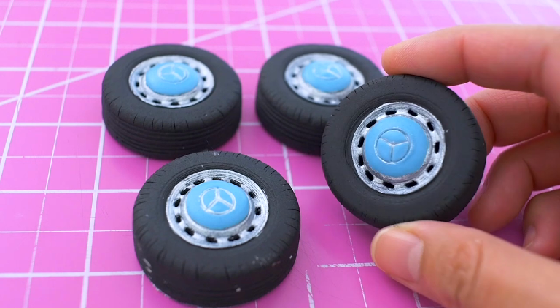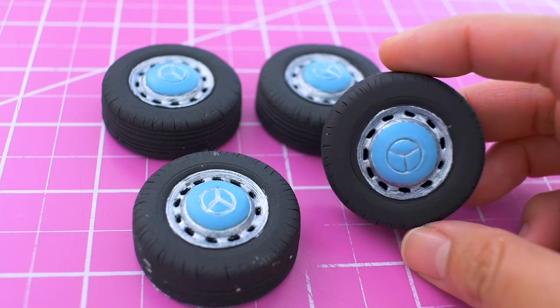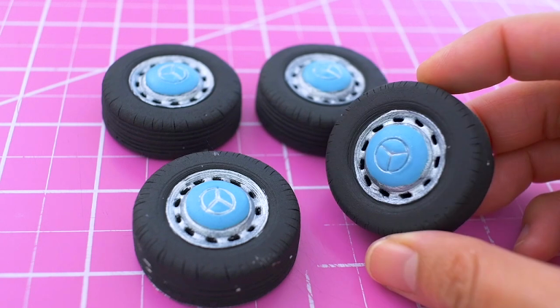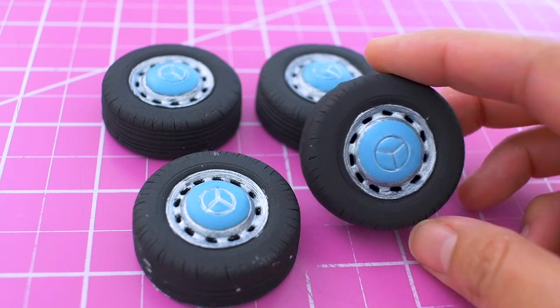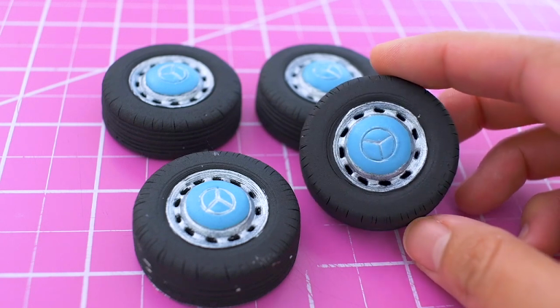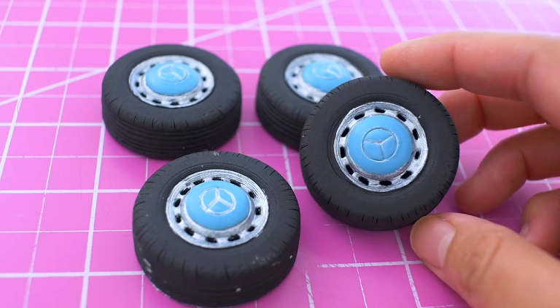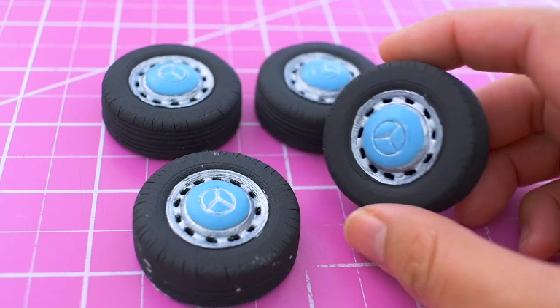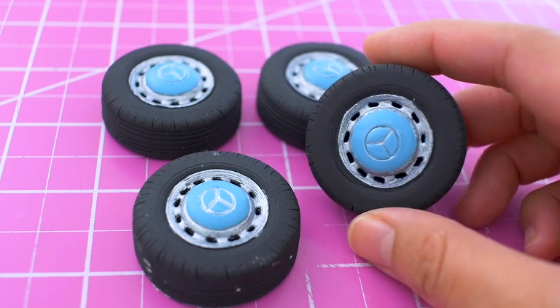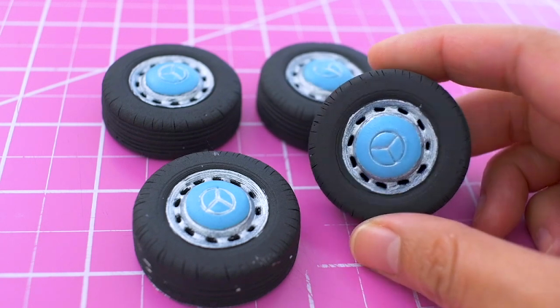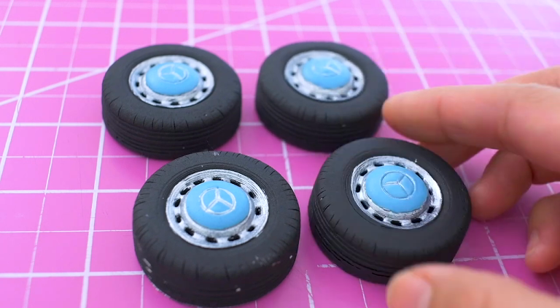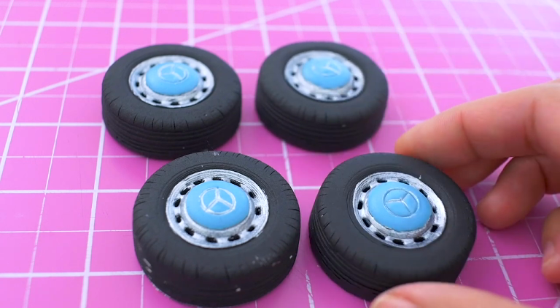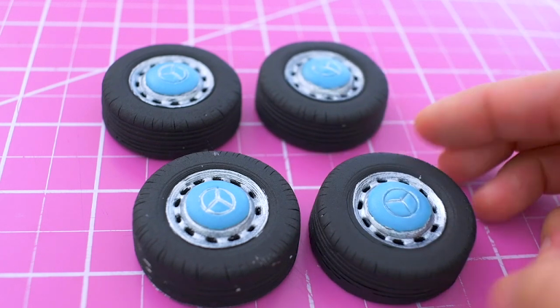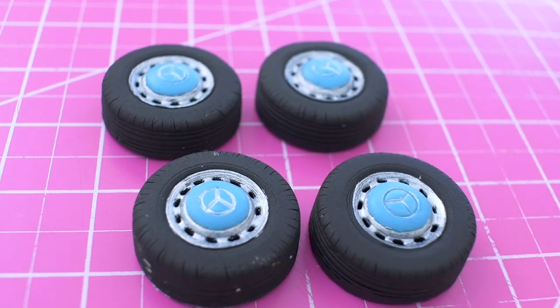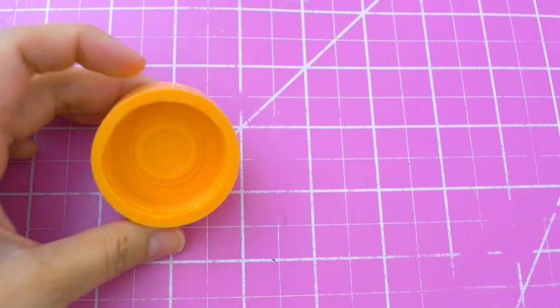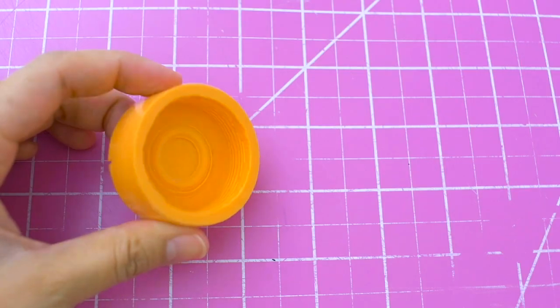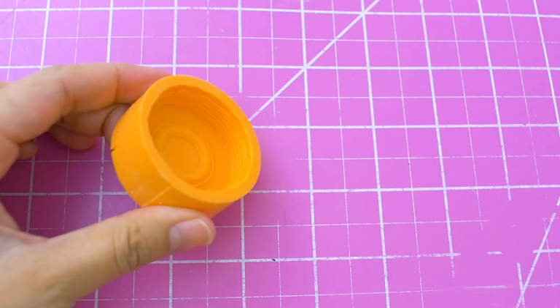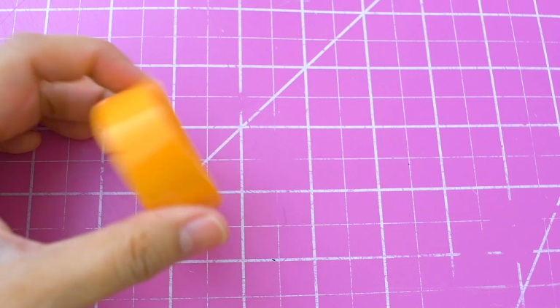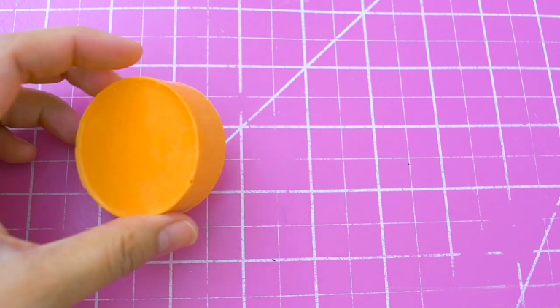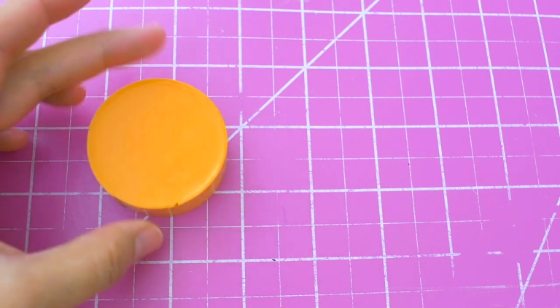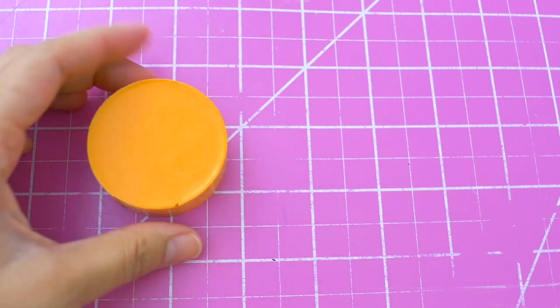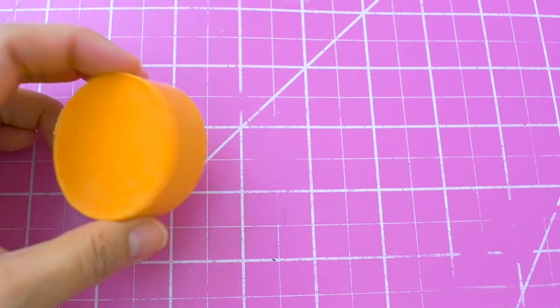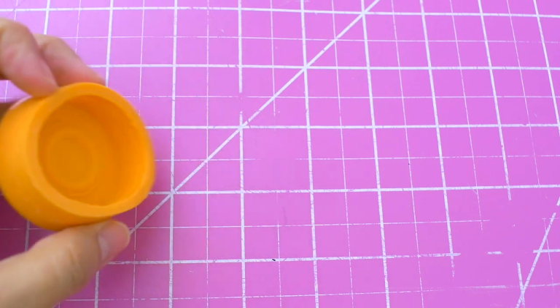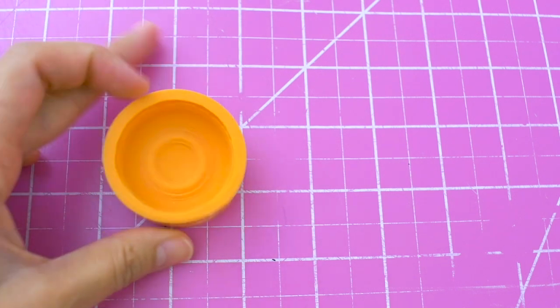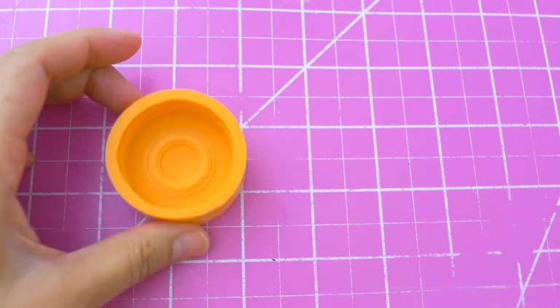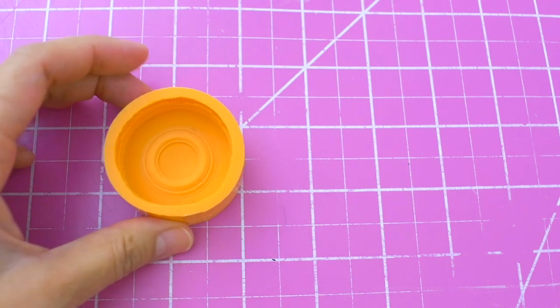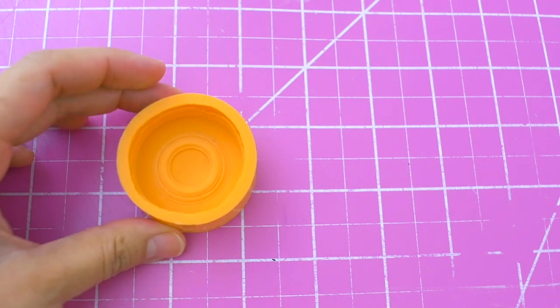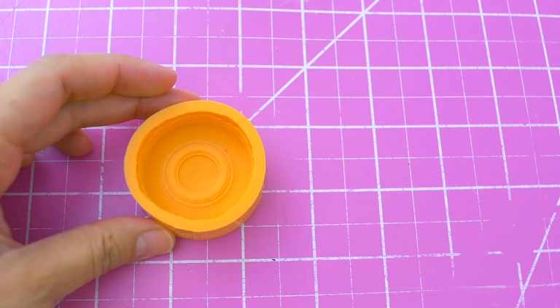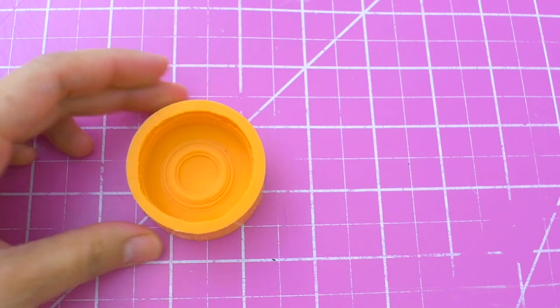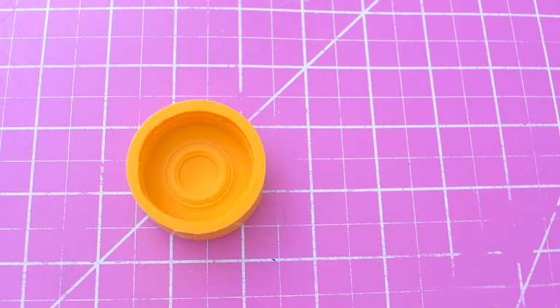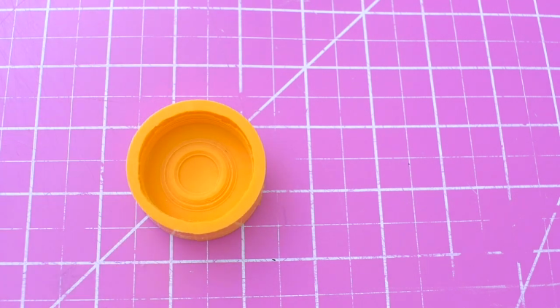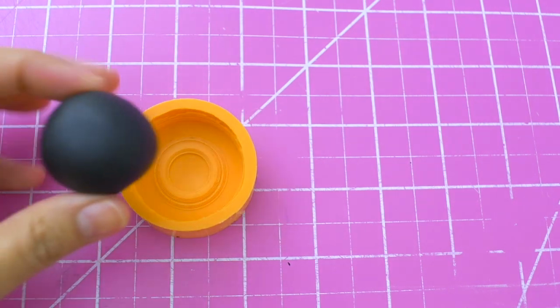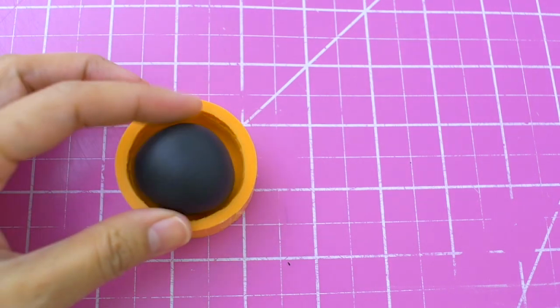Hi guys, I'm back with a quick tutorial on how to make these Mercedes-Benz fondant wheels. I already have a silicone mold for a VW Beetle and I'm using this as a base.